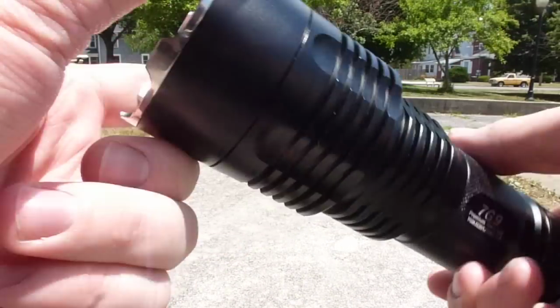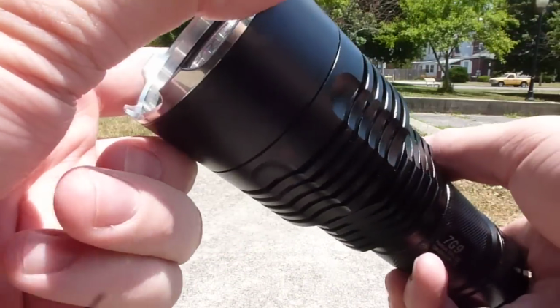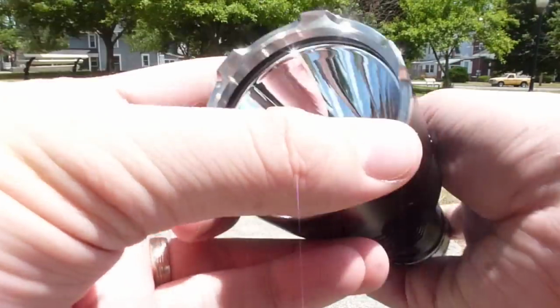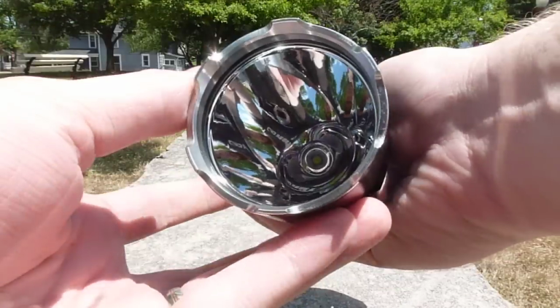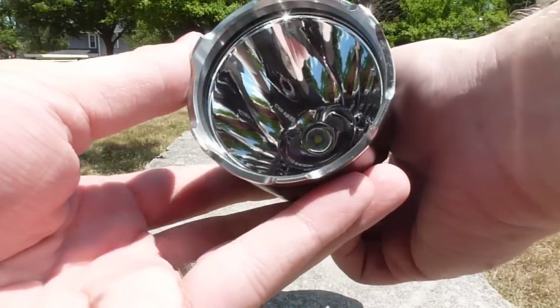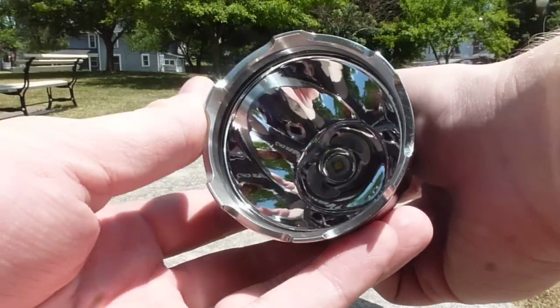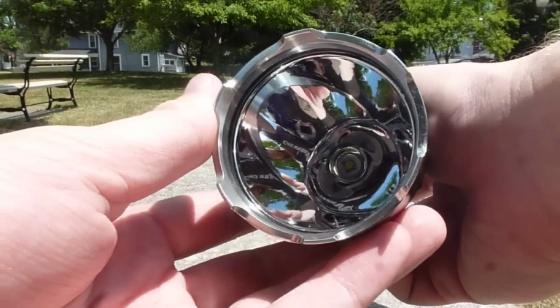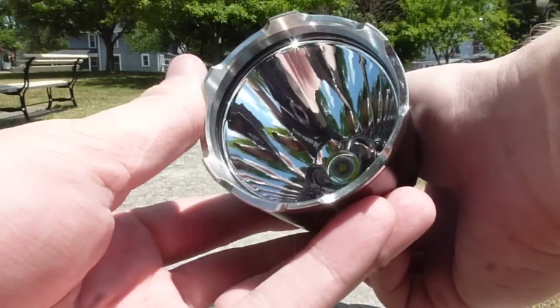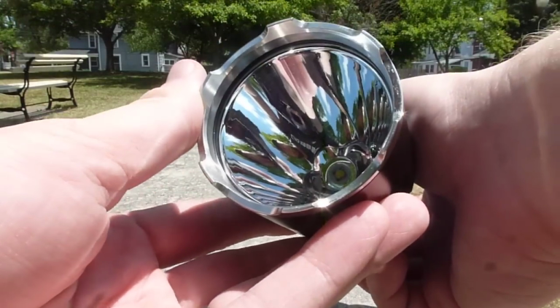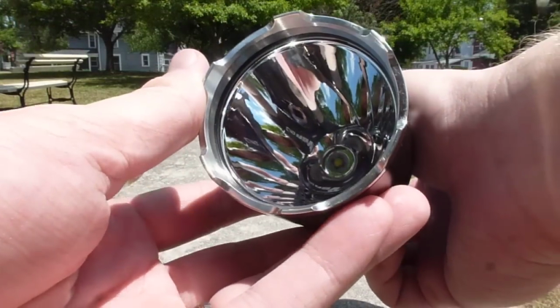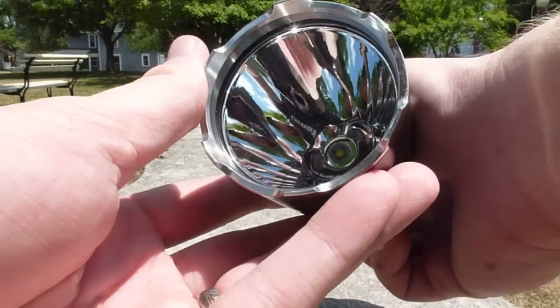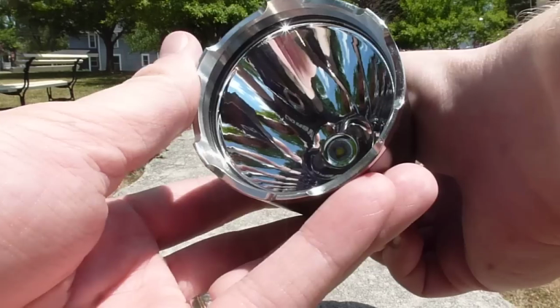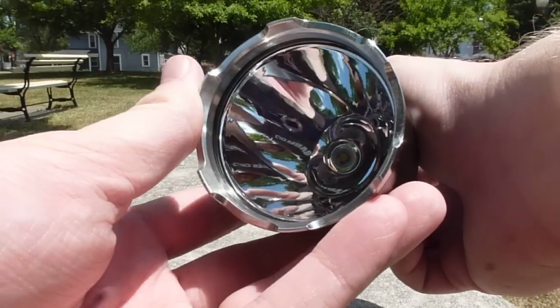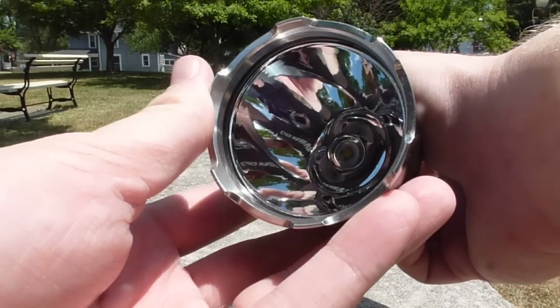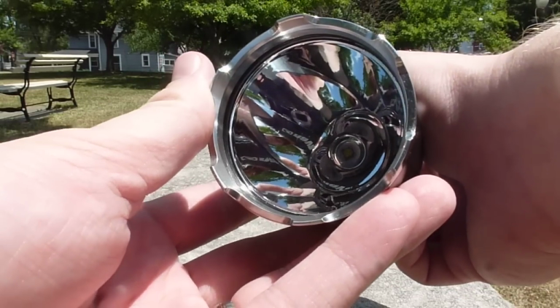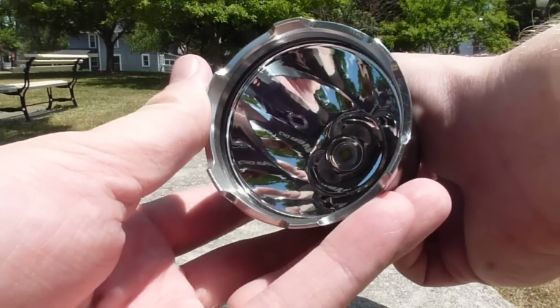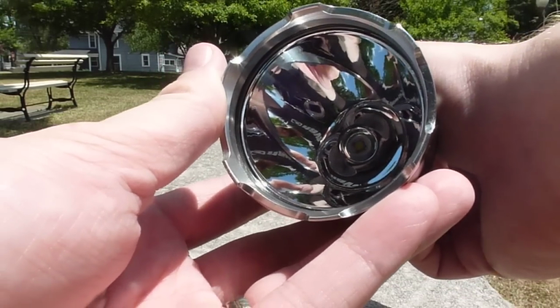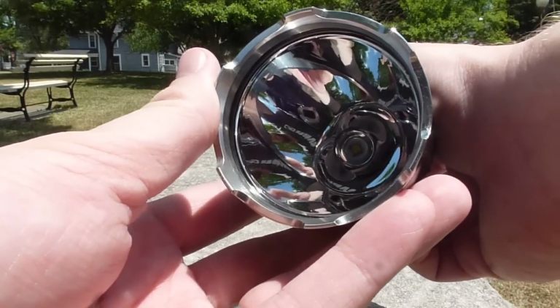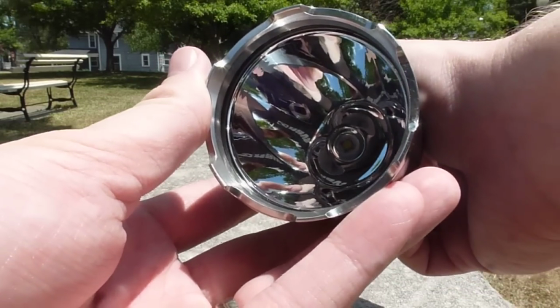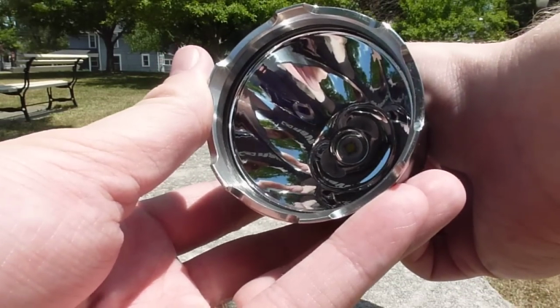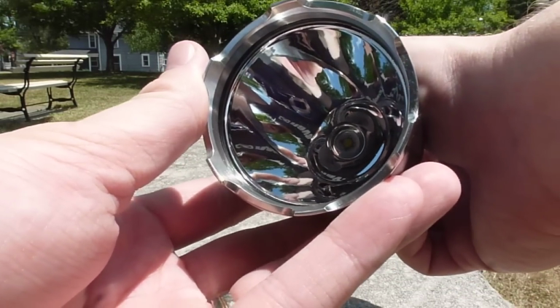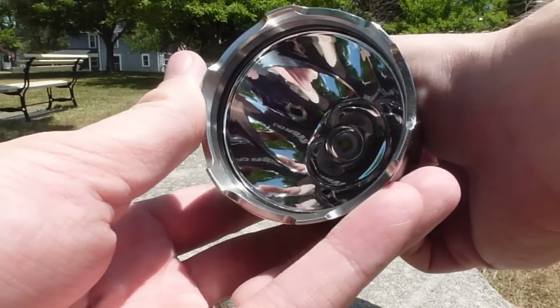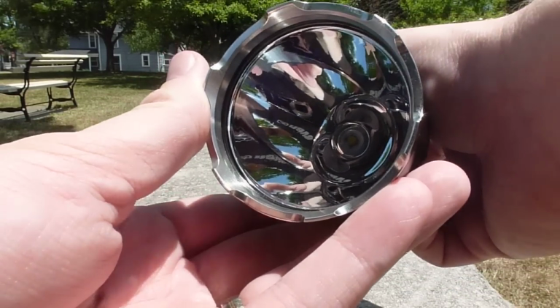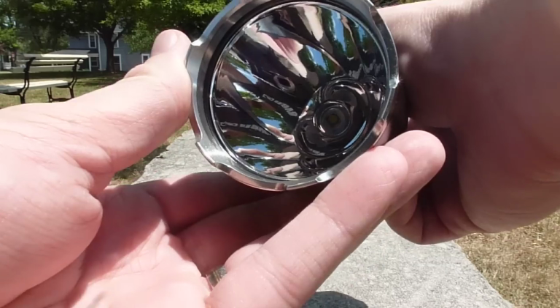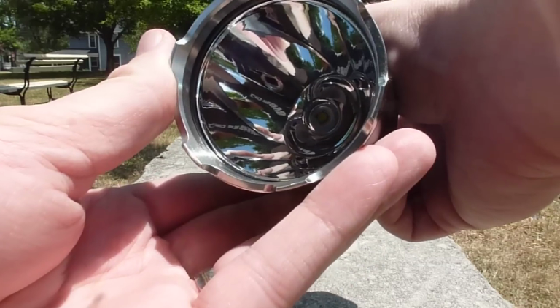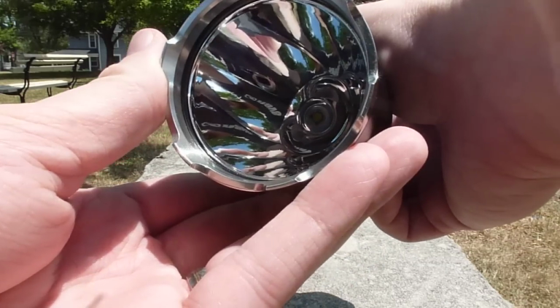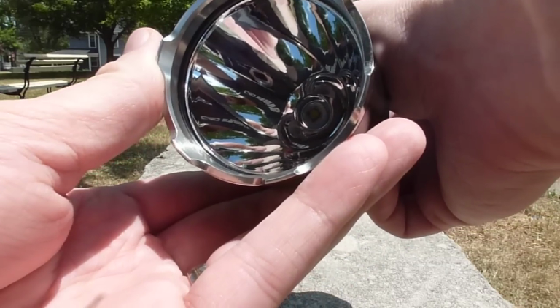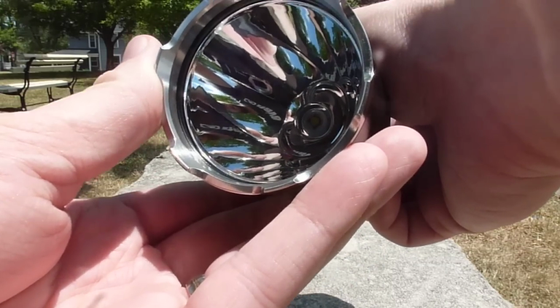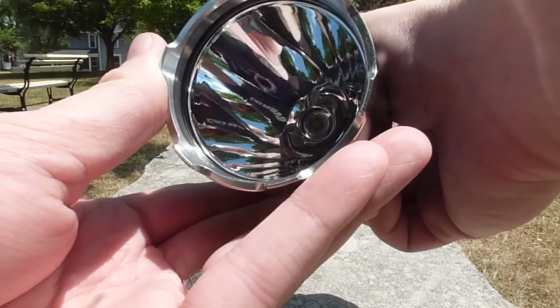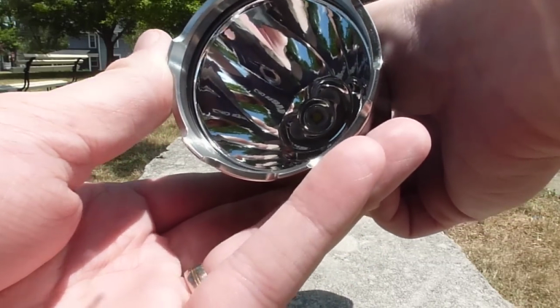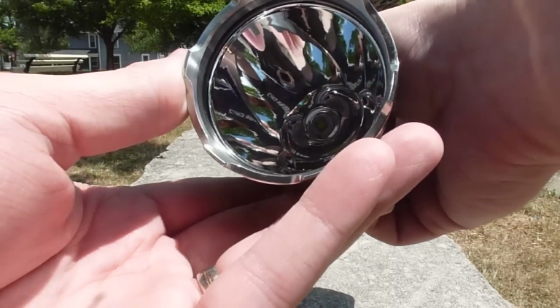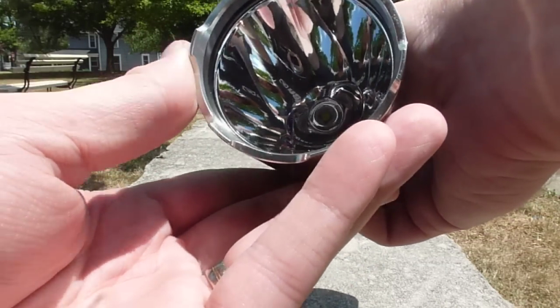You can also see it's got a smooth reflector, pretty deep and pretty large. That's going to focus the light really well — the smoothness makes sure none of it gets scattered like a textured reflector would.